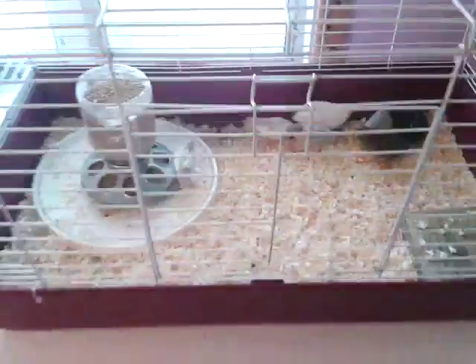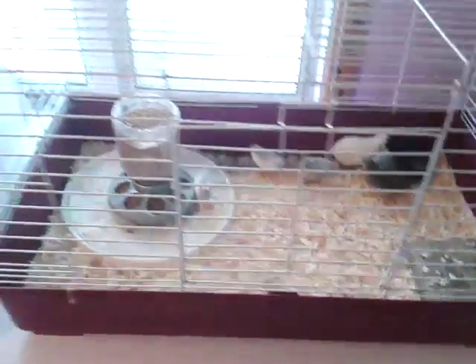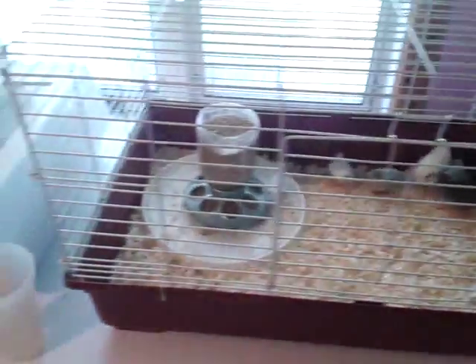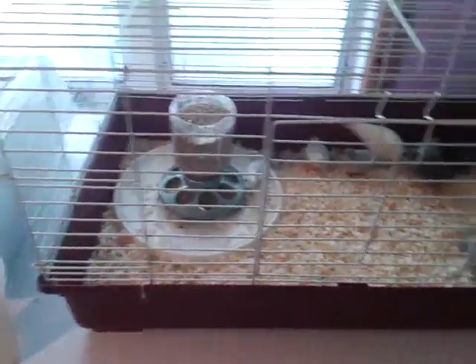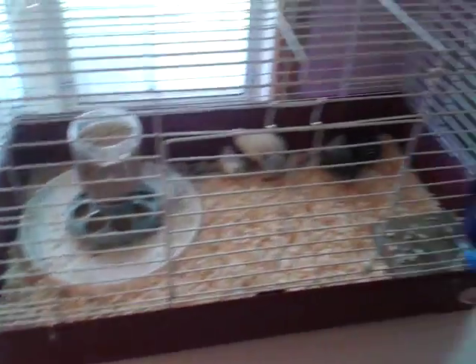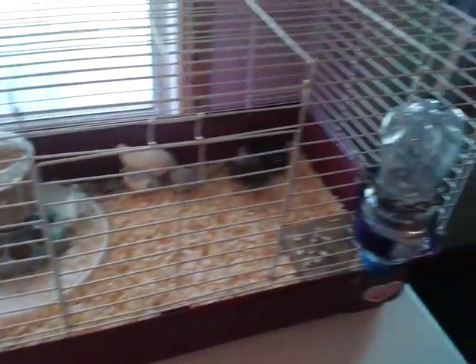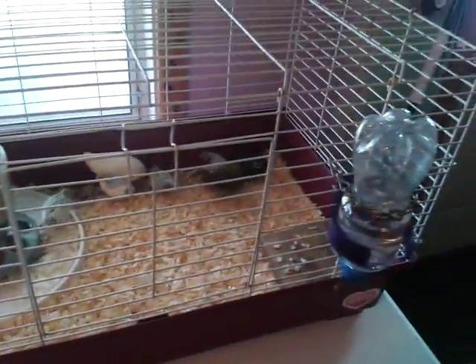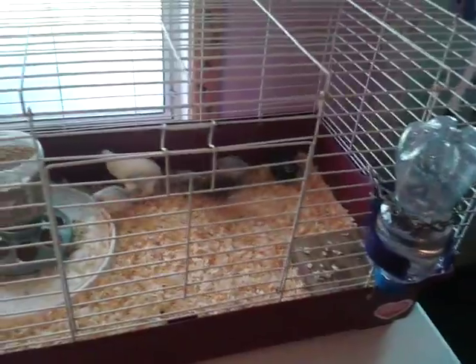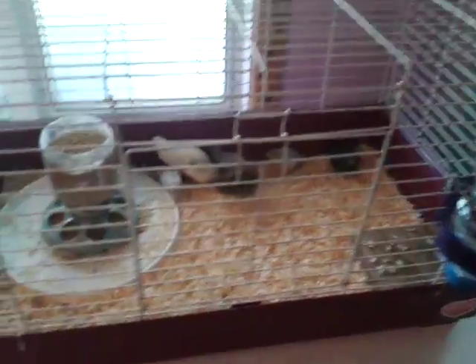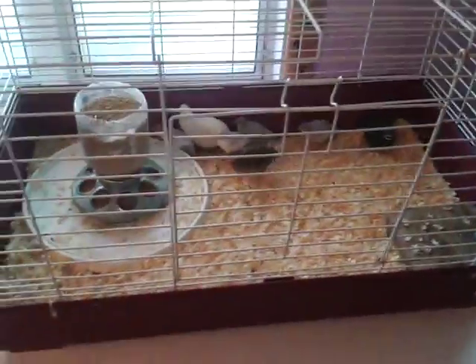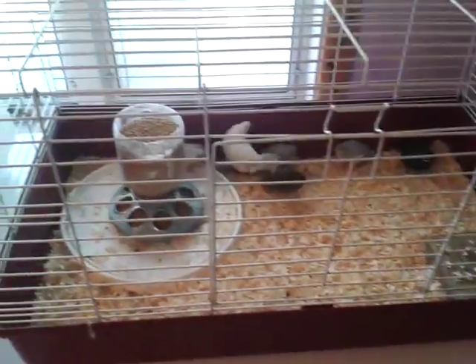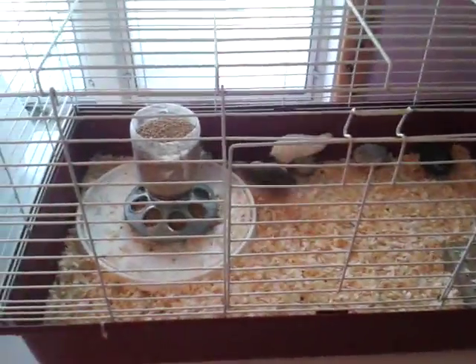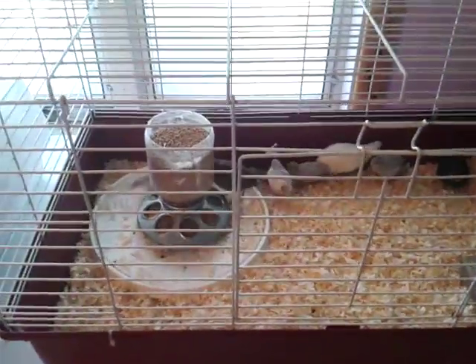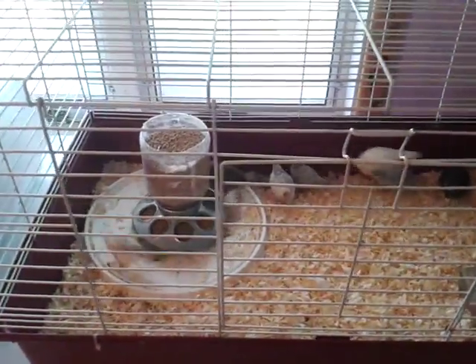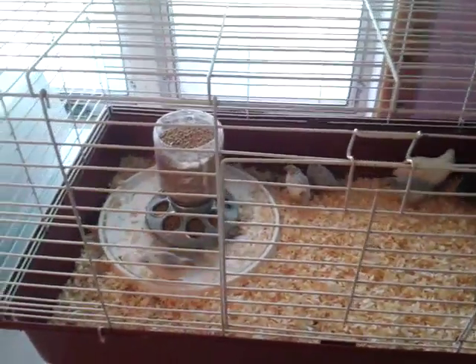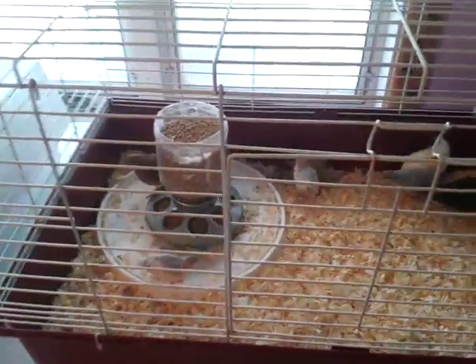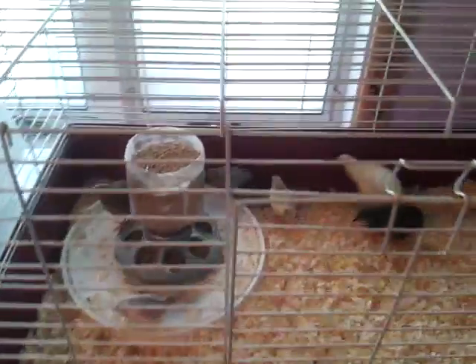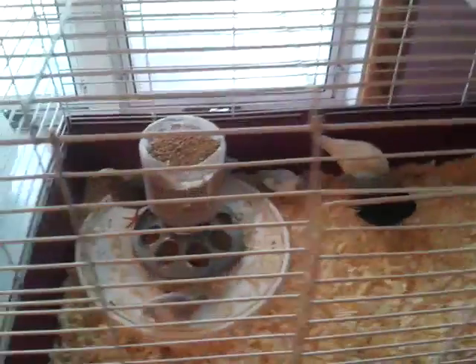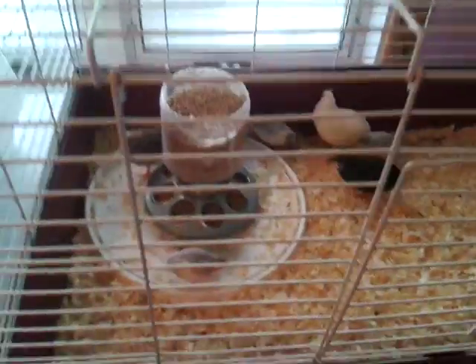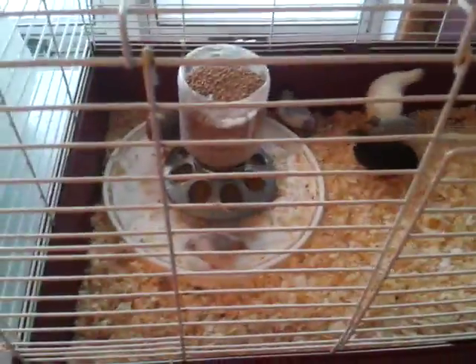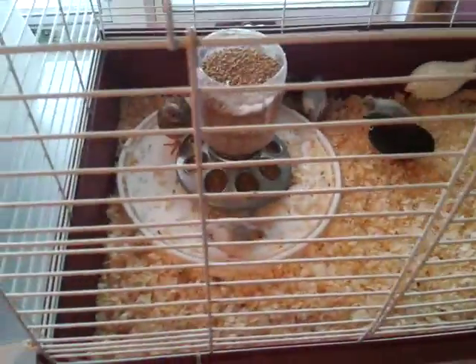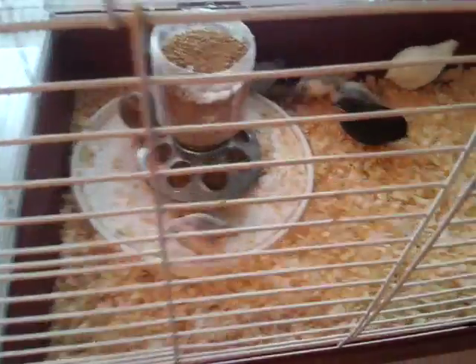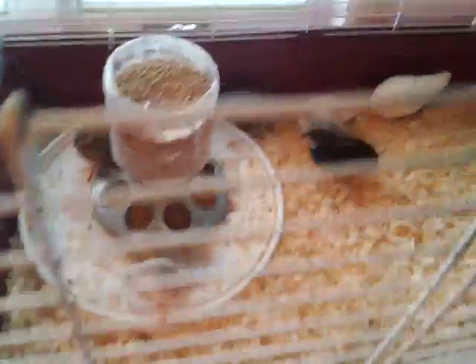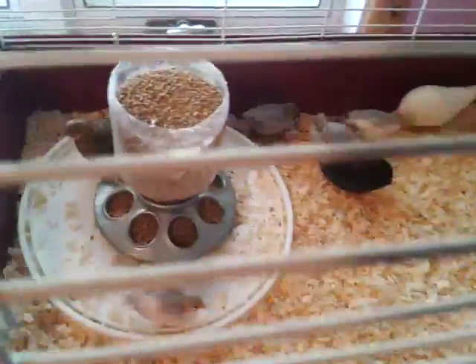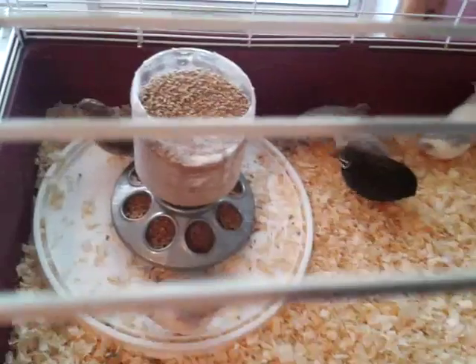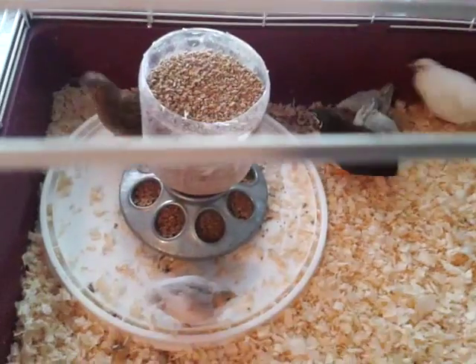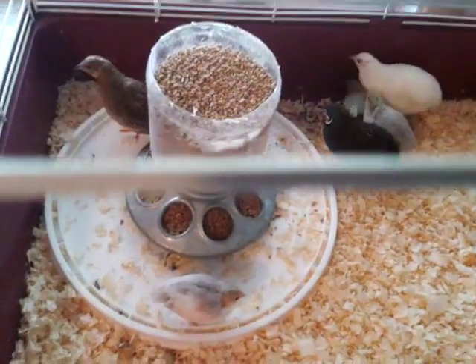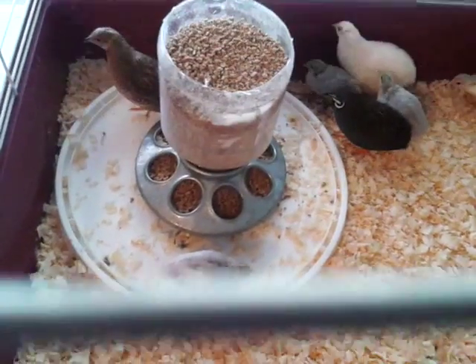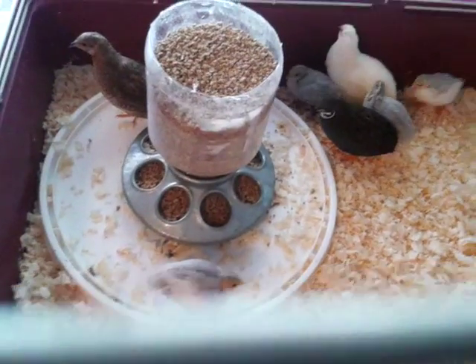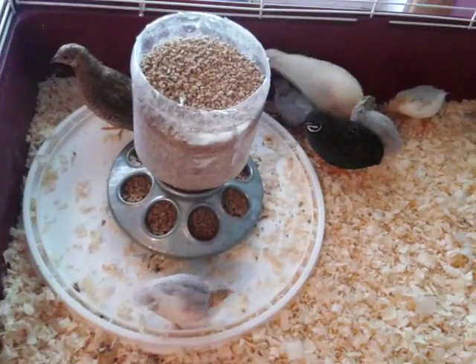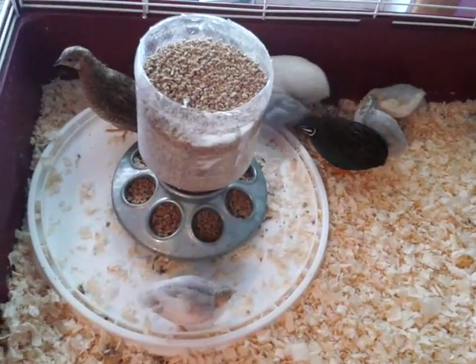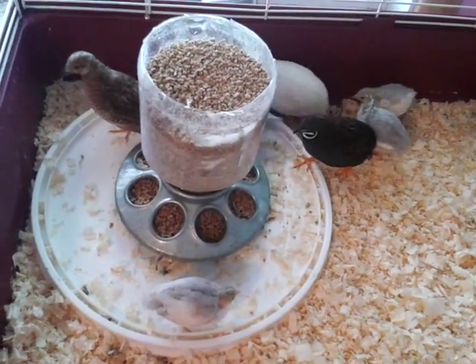They're in the larger cage, and if by chance she has any buttons hatch out of the incubator, we may have to go to an even larger cage.